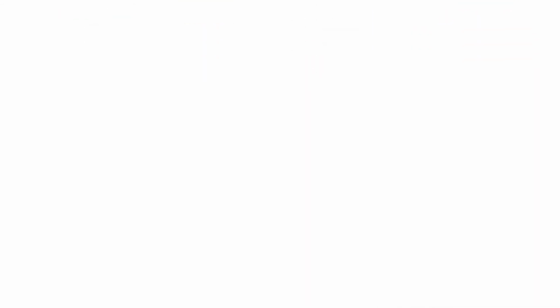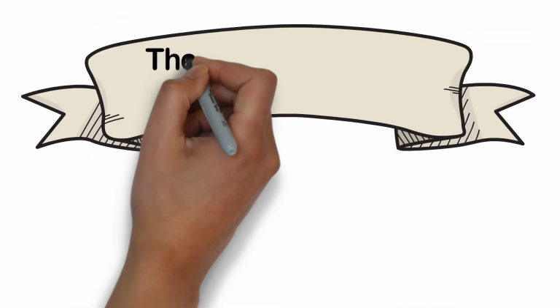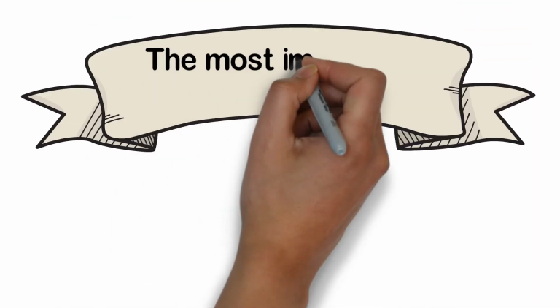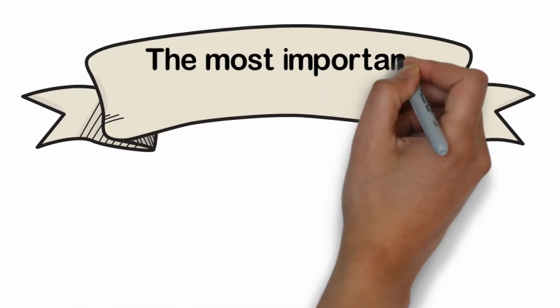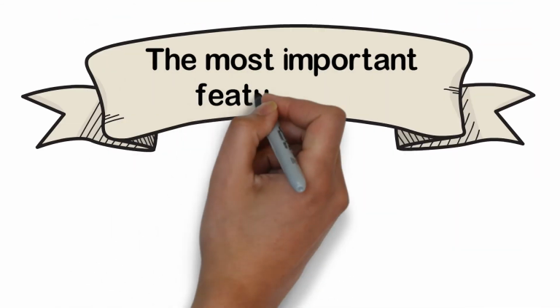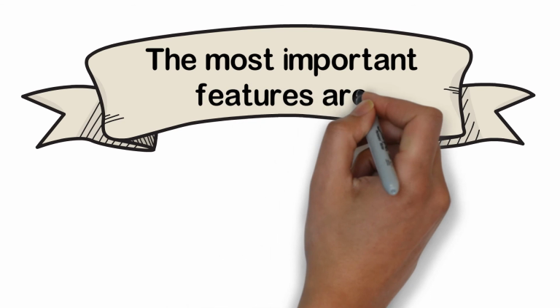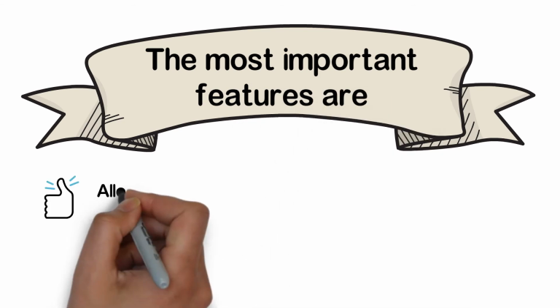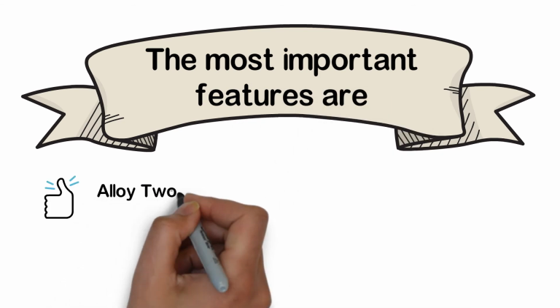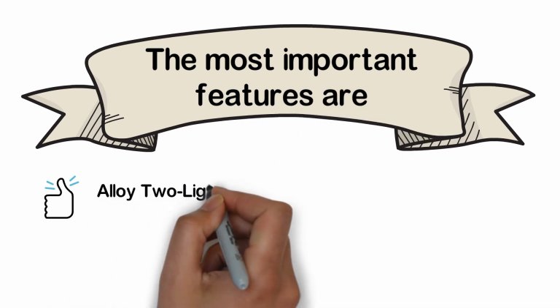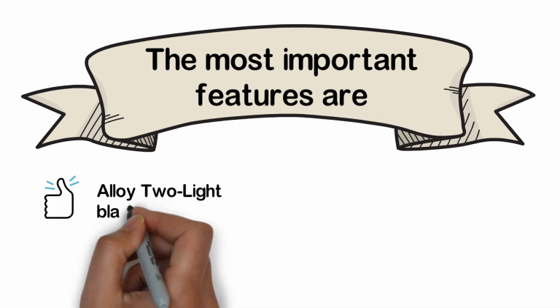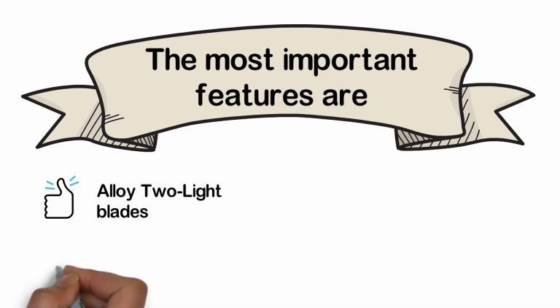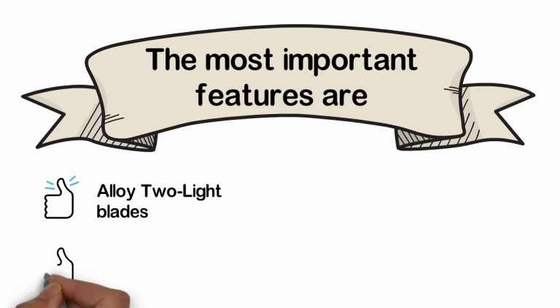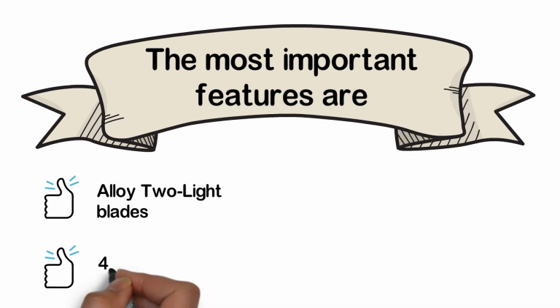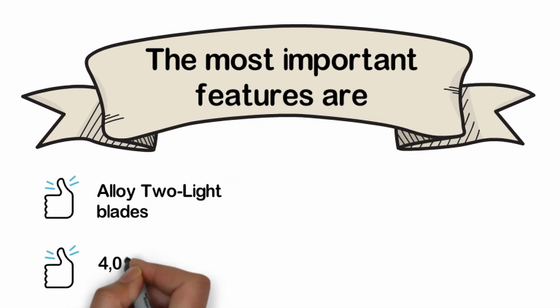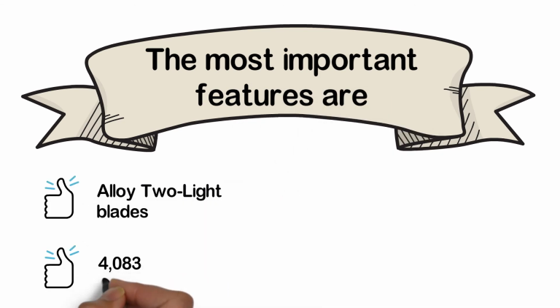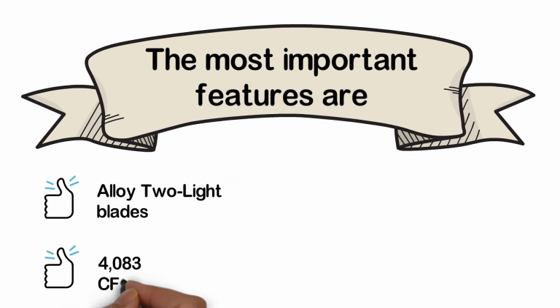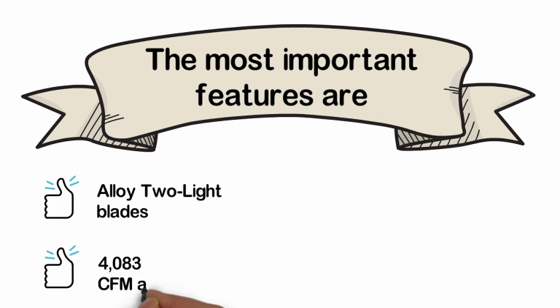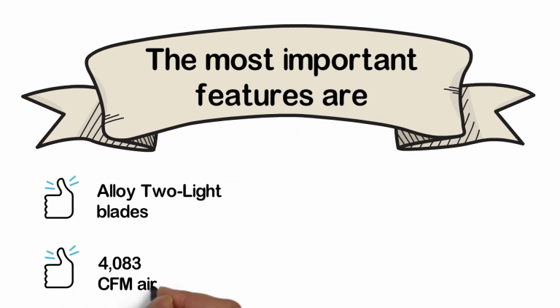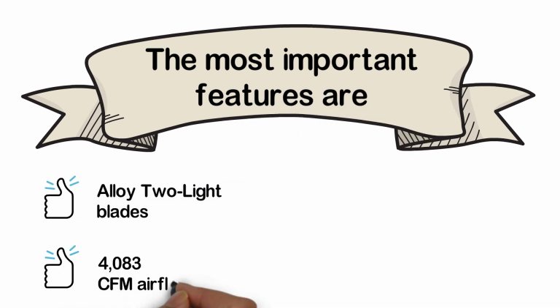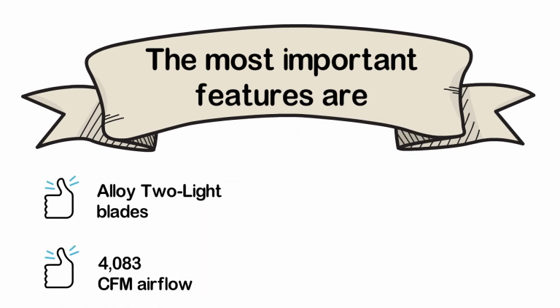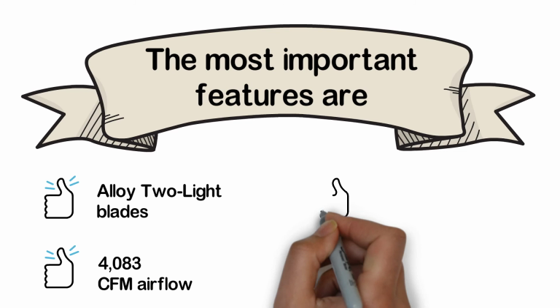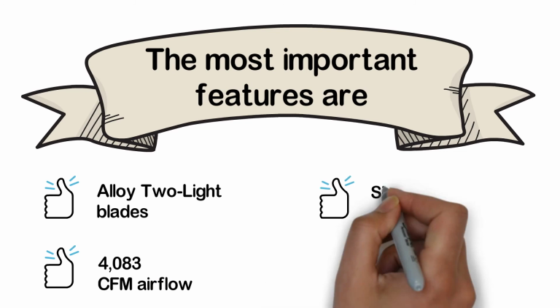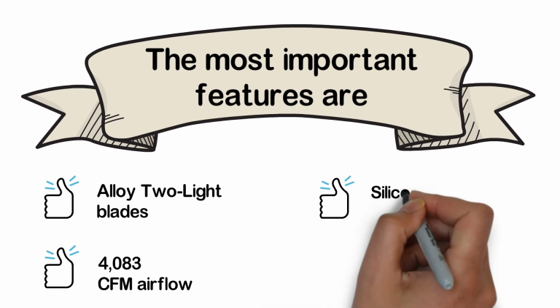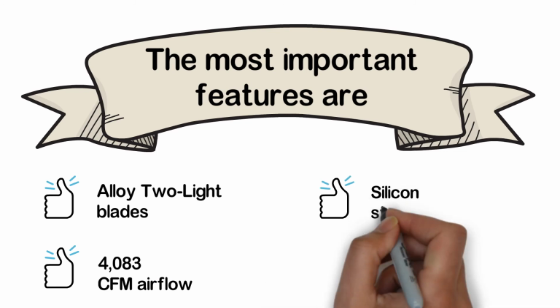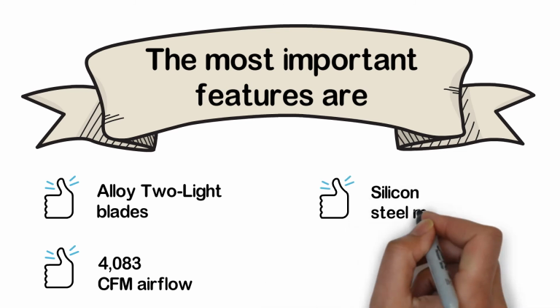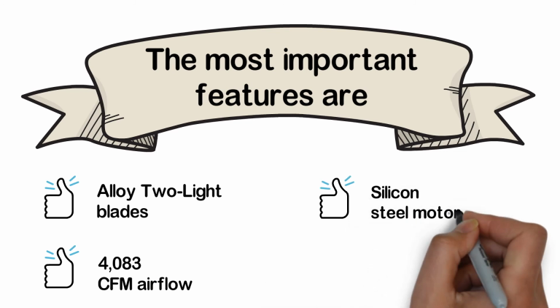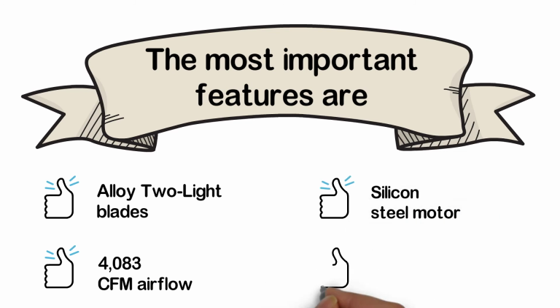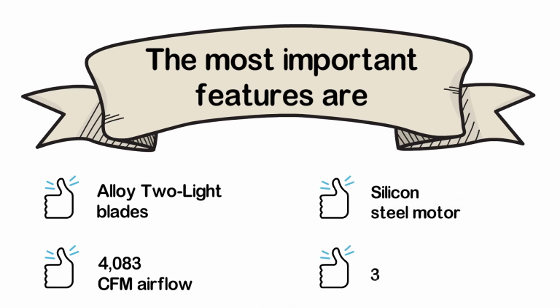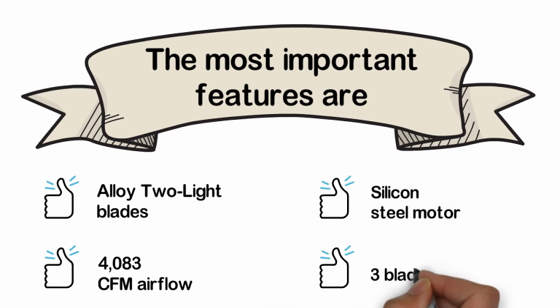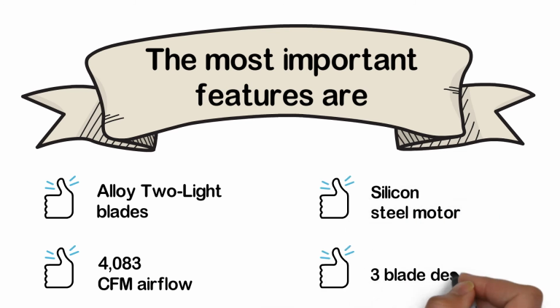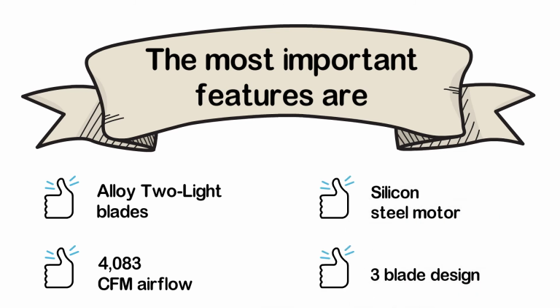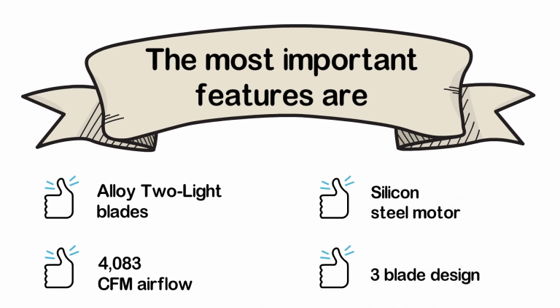The most important features are: Alloy 2 Light Blades, 4,083 CFM airflow, silicon steel motor, and 3-blade design.